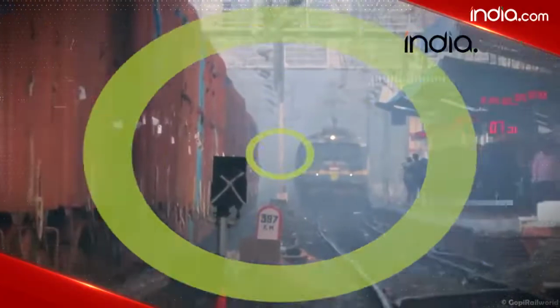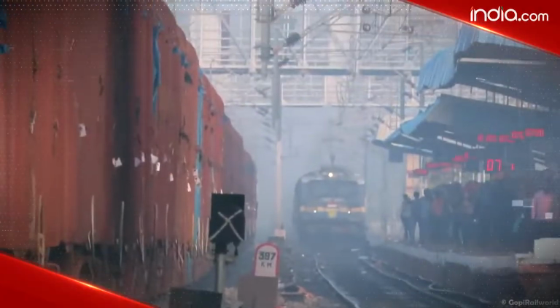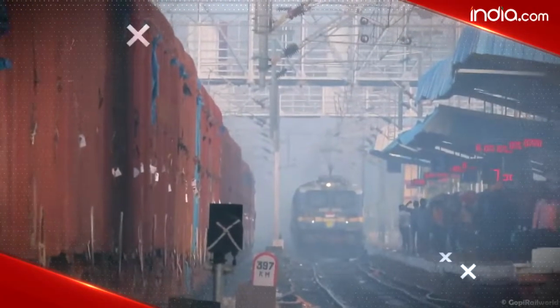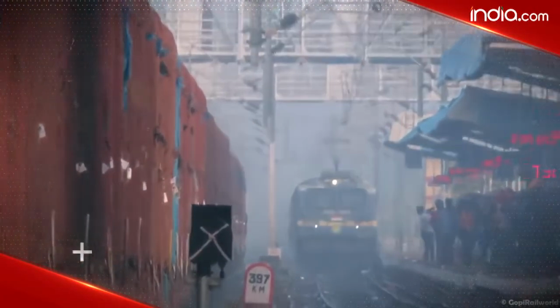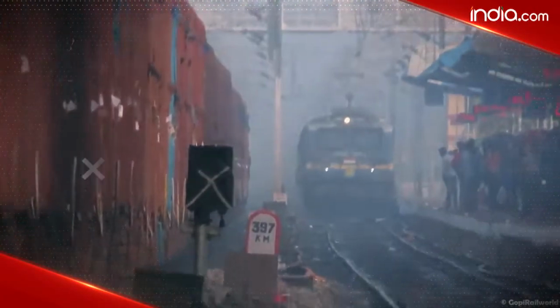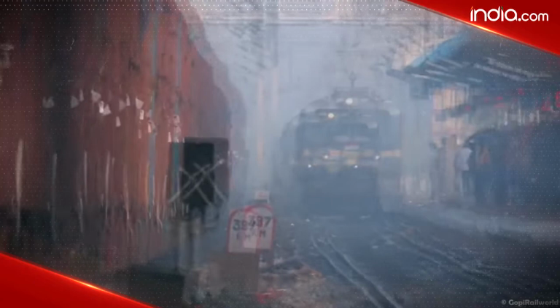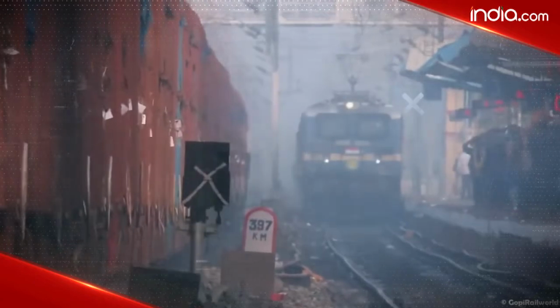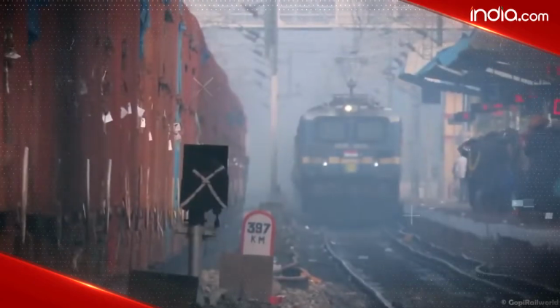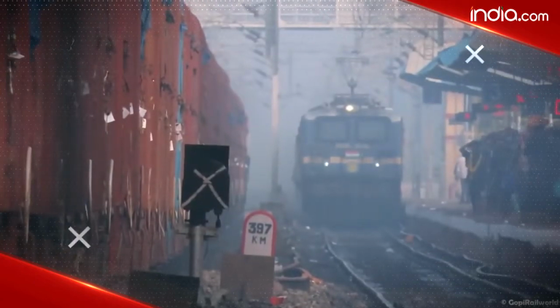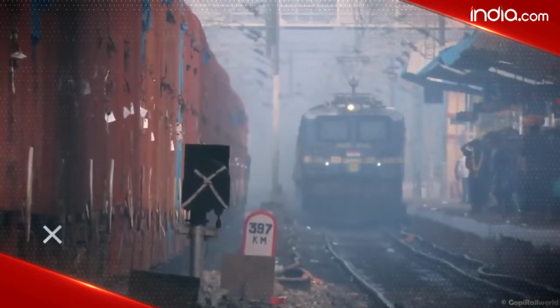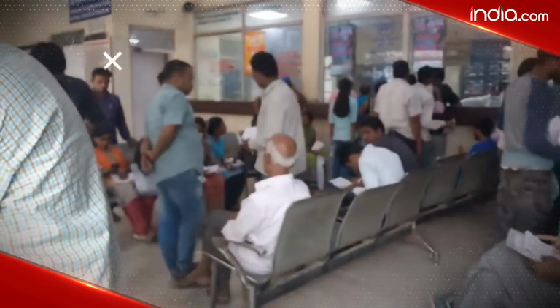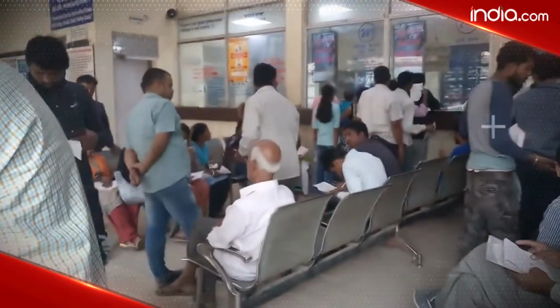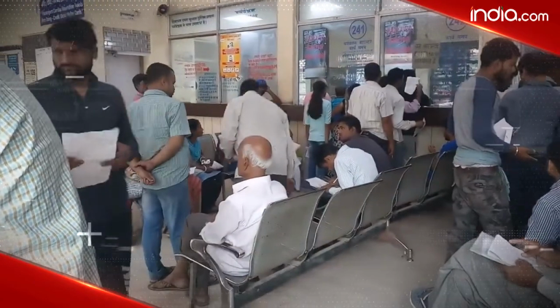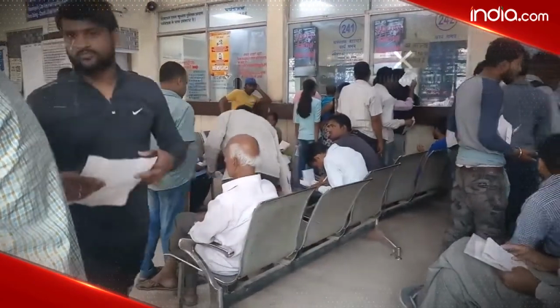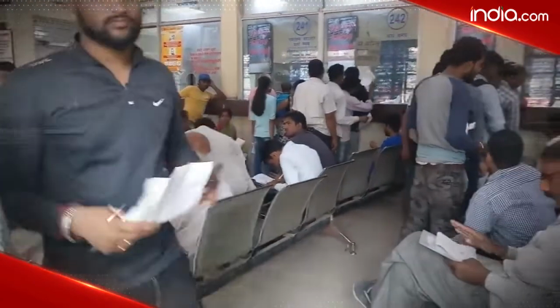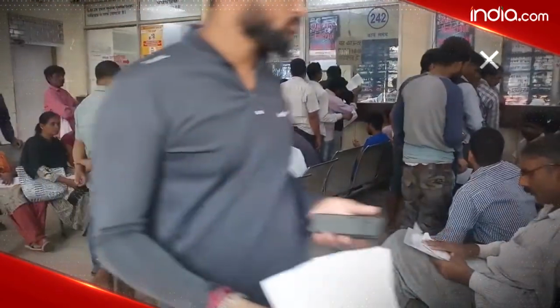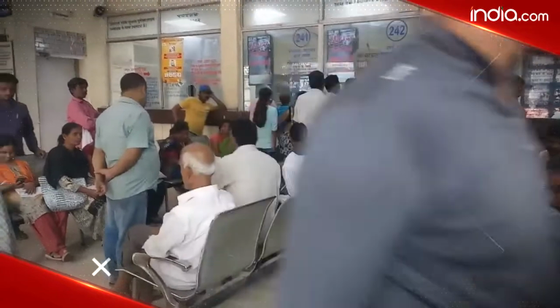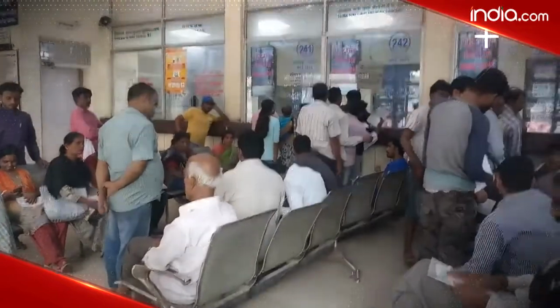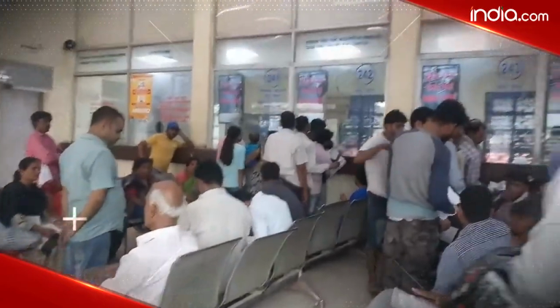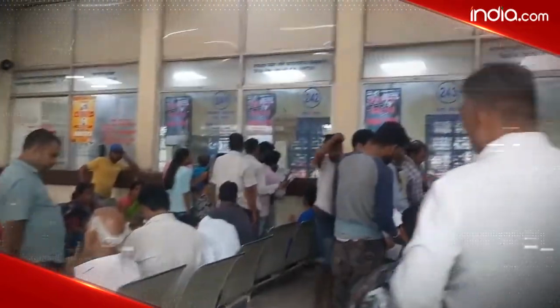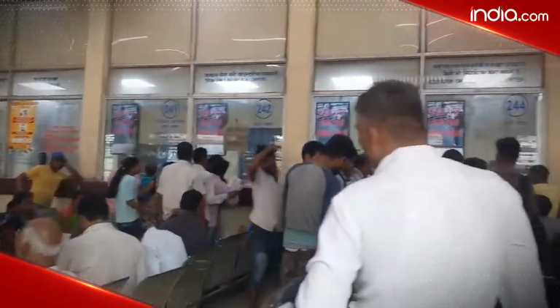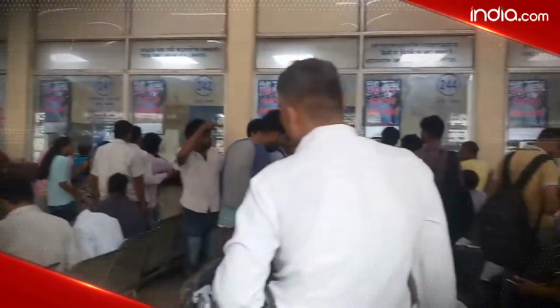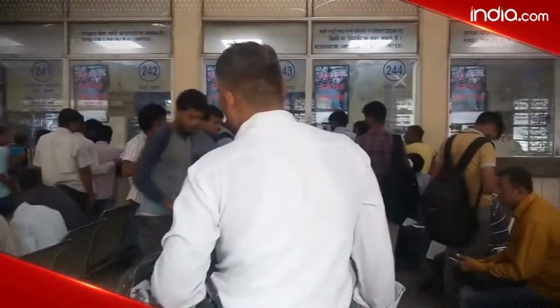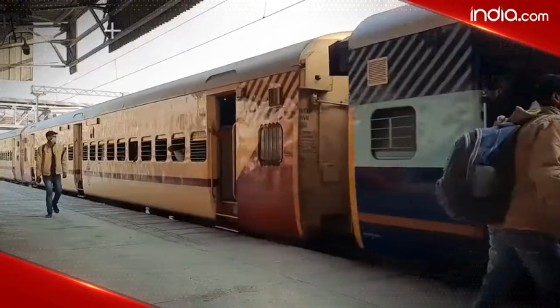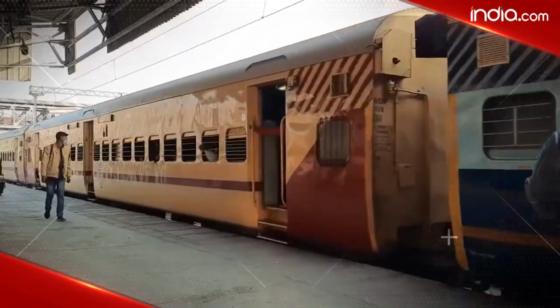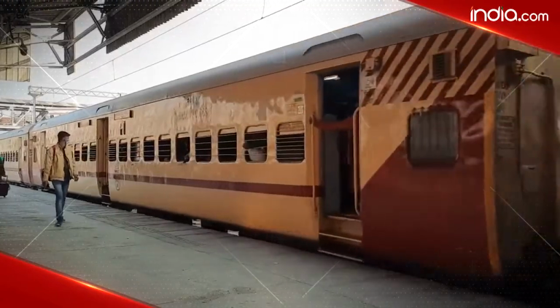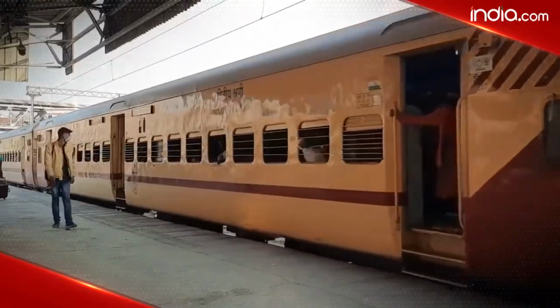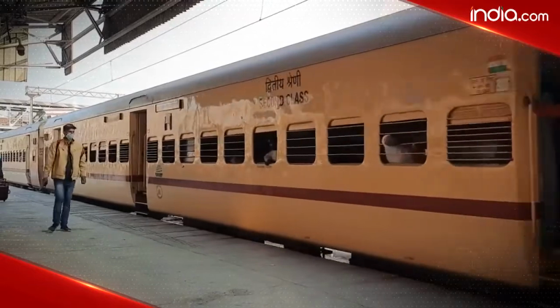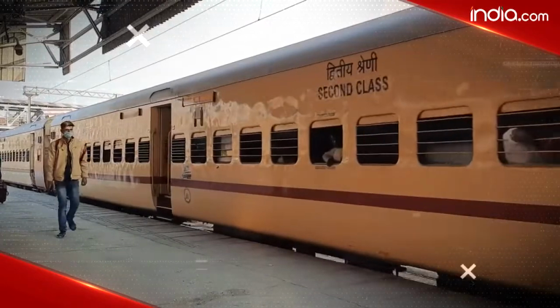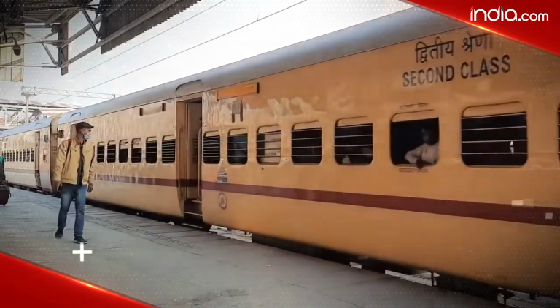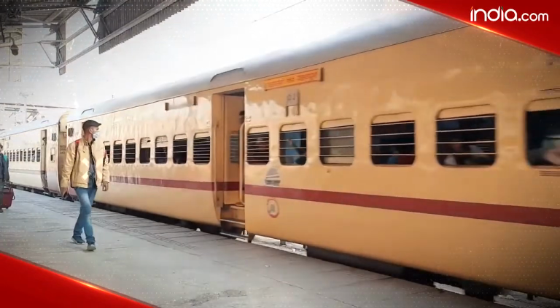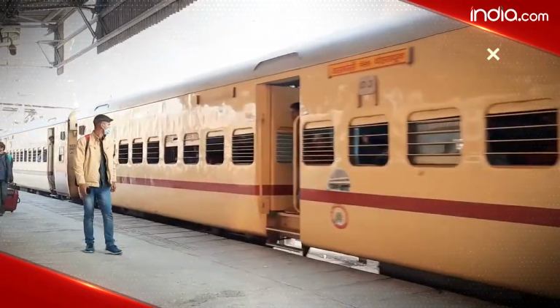Are you planning to go home this festive season but there are no tickets available on trains? During the festive season there is a huge rush to book tickets and seats on the train just fill up magically.